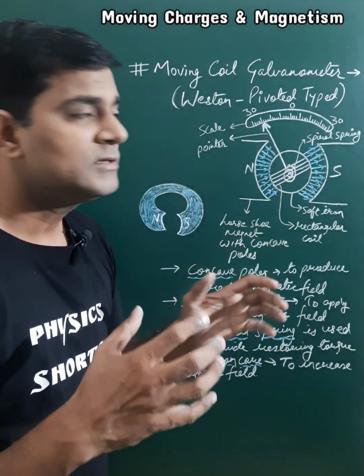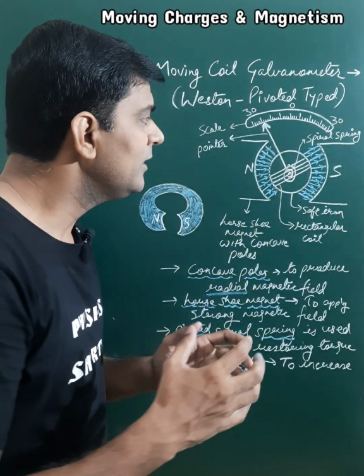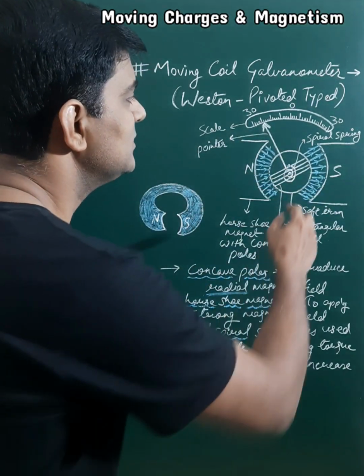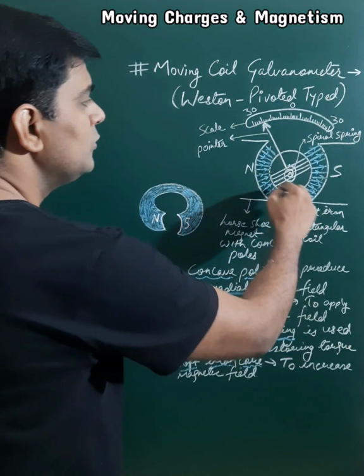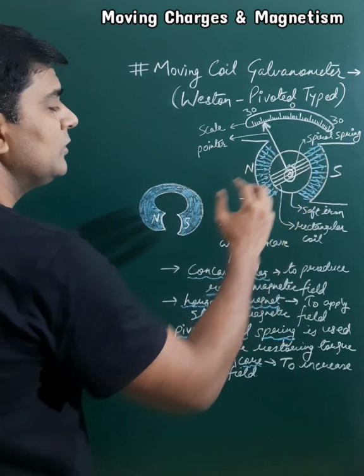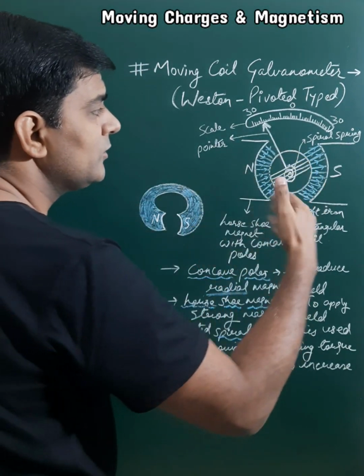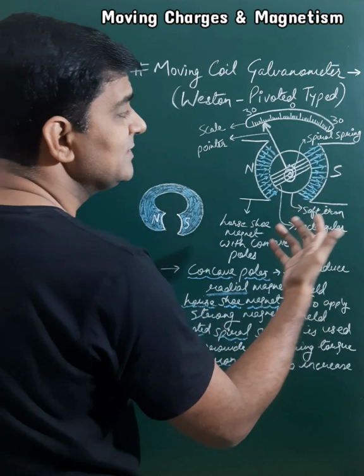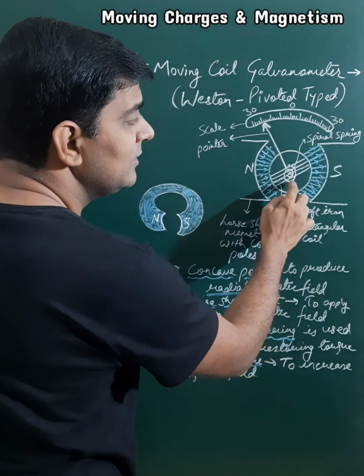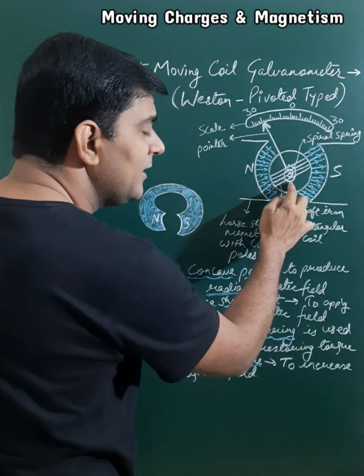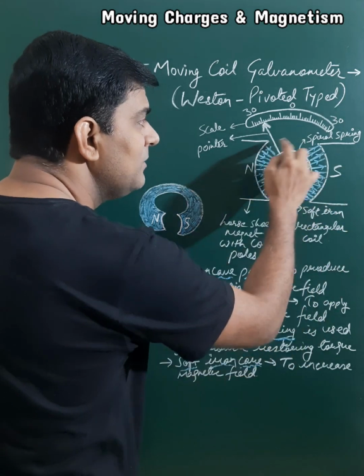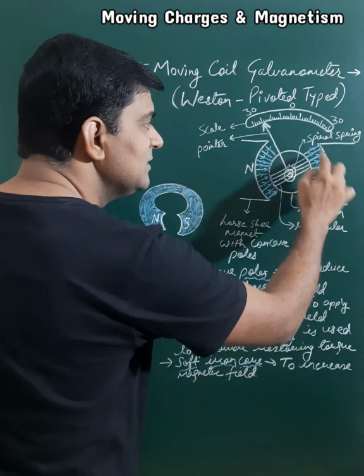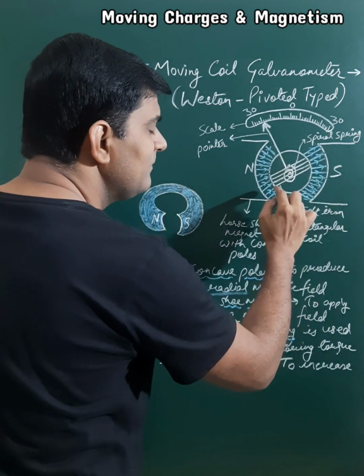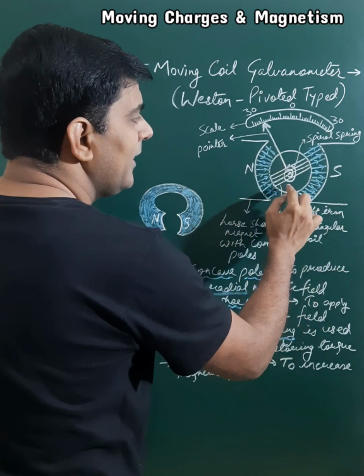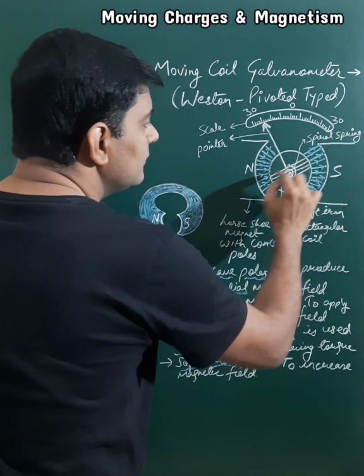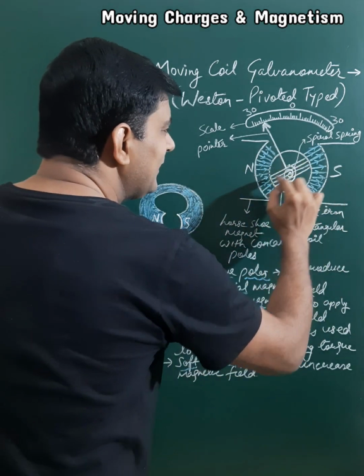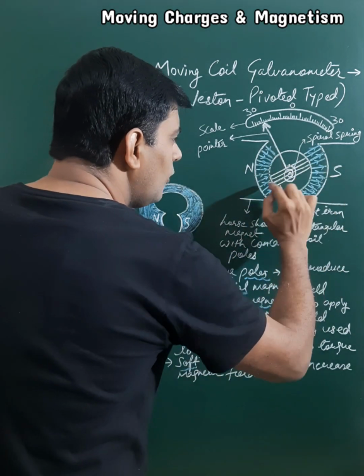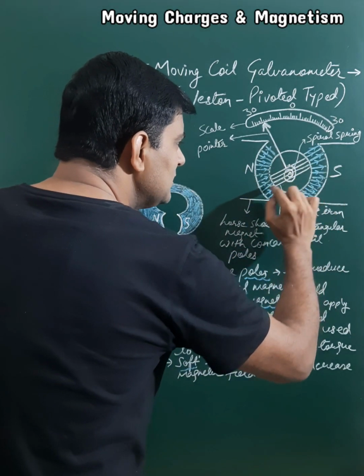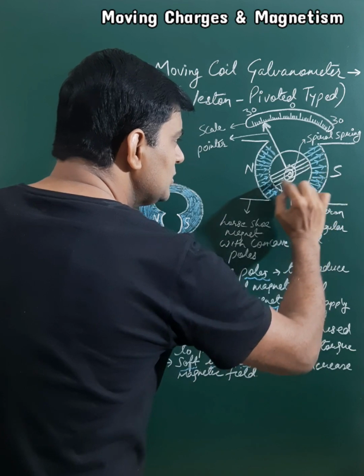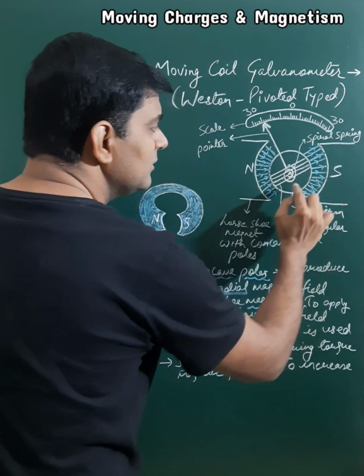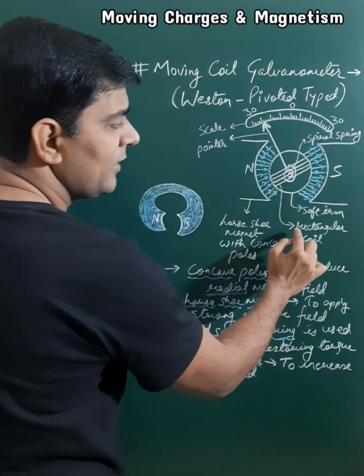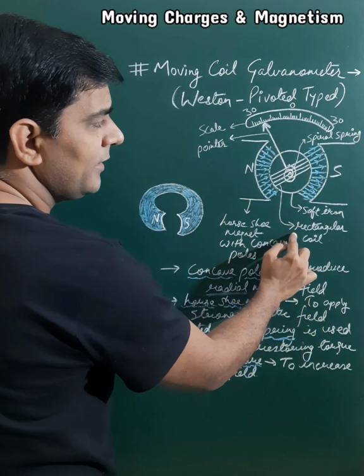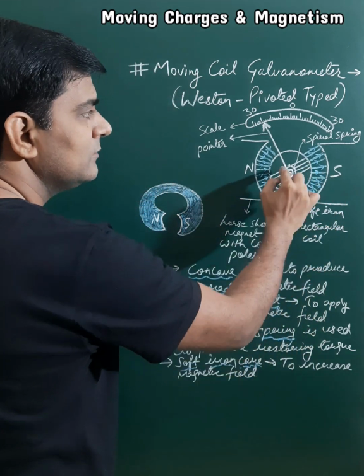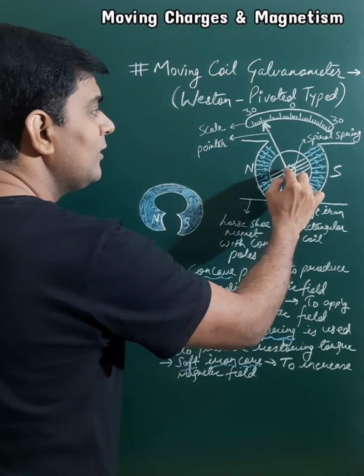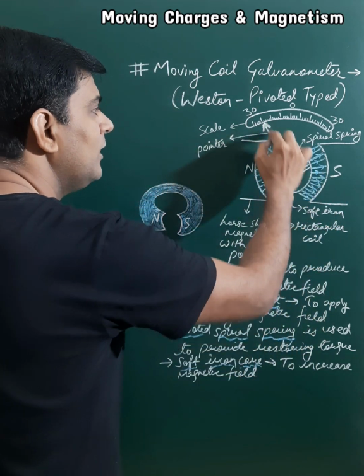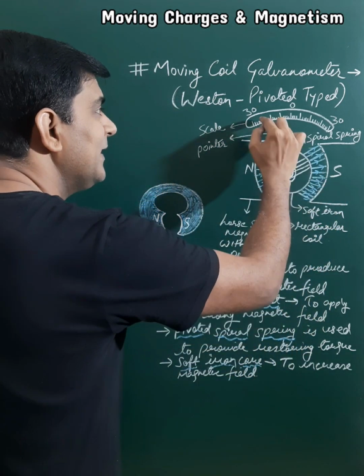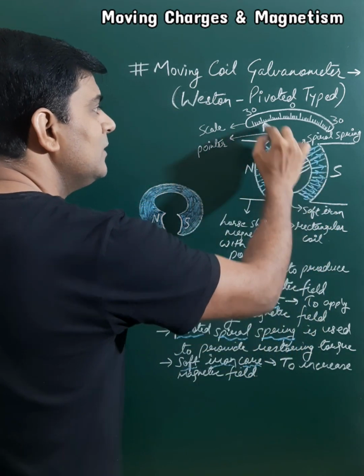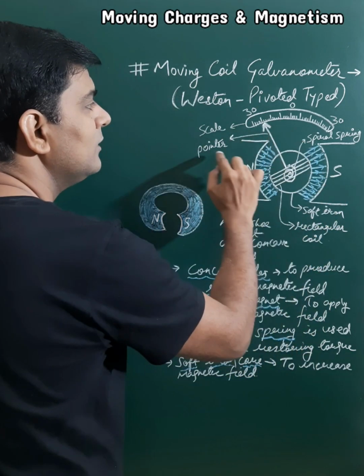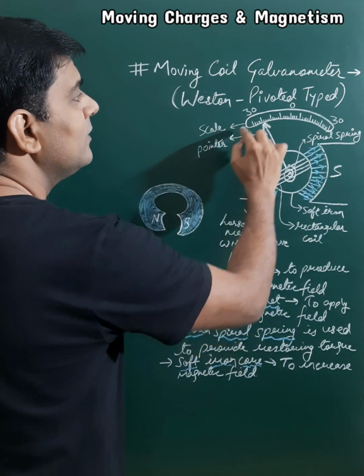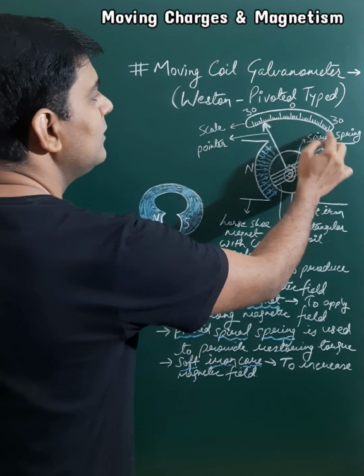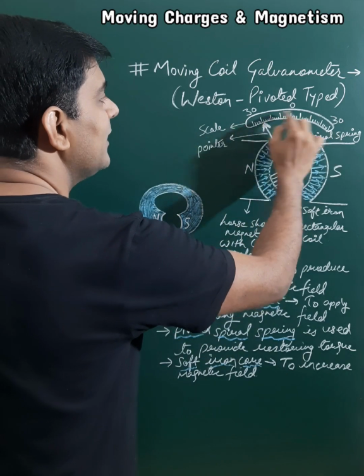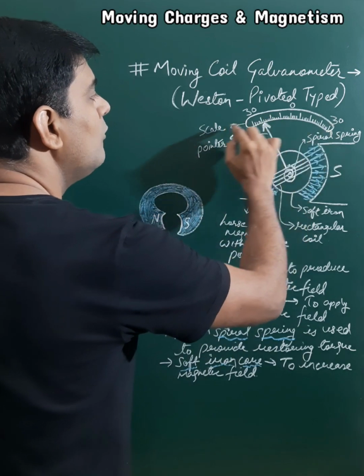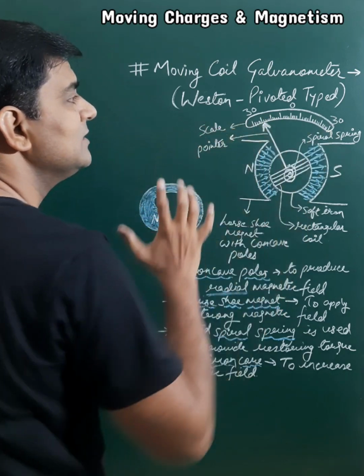A soft iron core is also used to increase or intensify the magnetic field in this region. The rectangular coil is placed on this soft iron core and is attached with a pointer, which can slide or move on the scale.